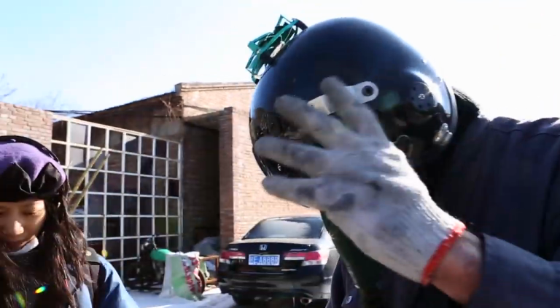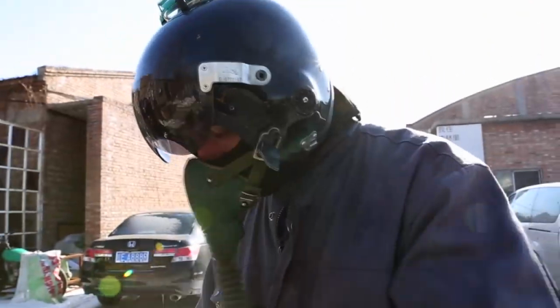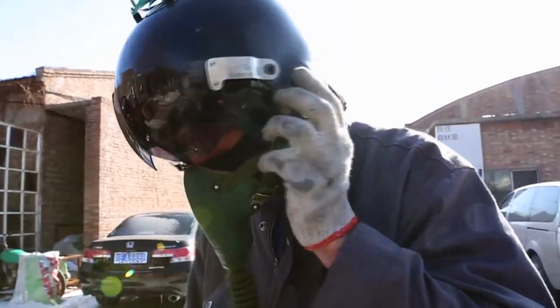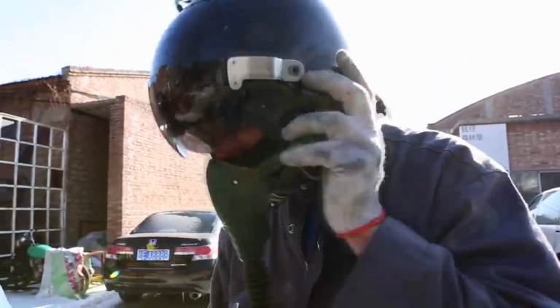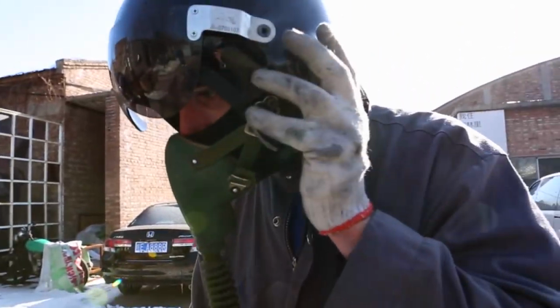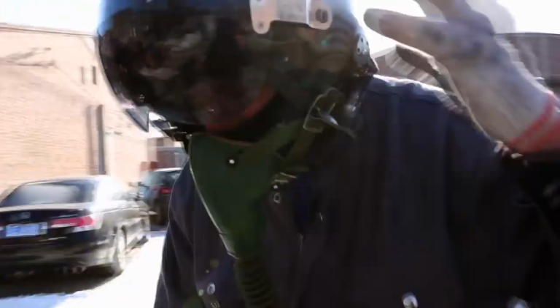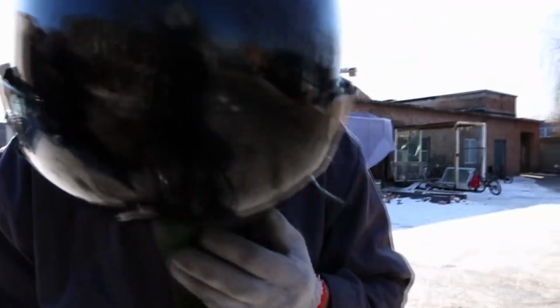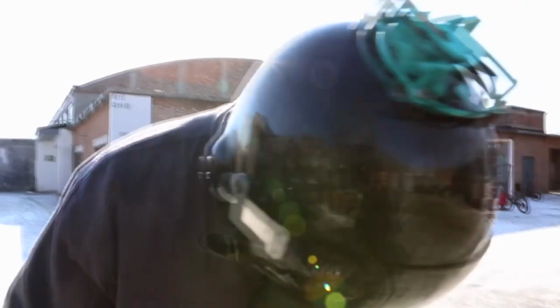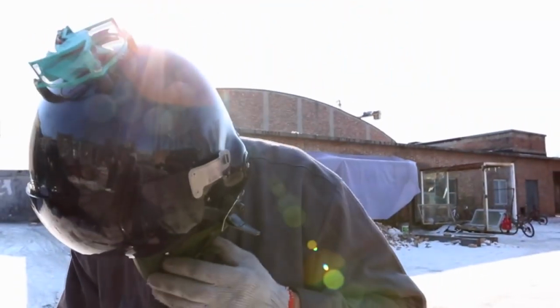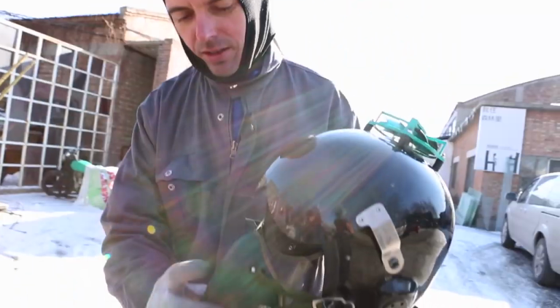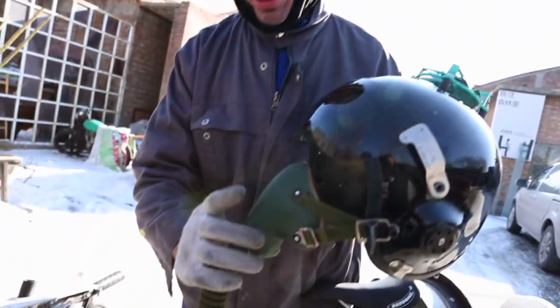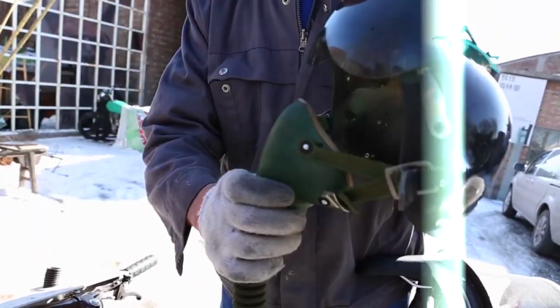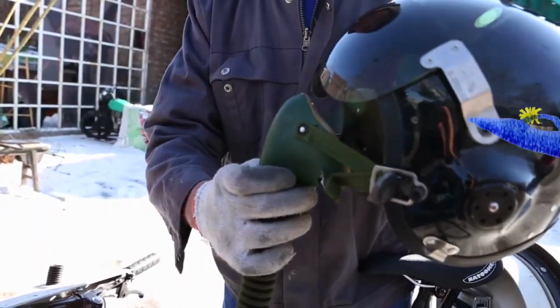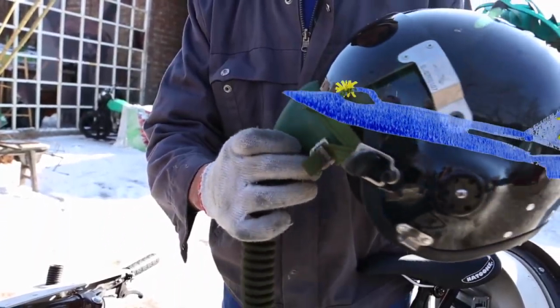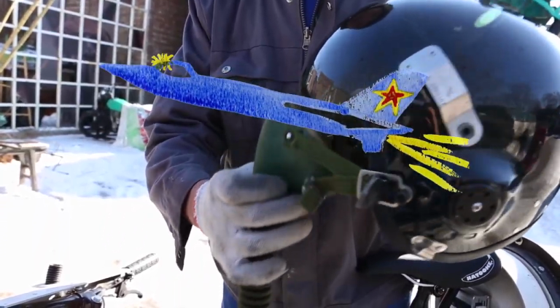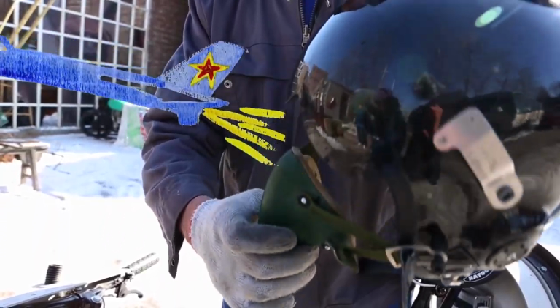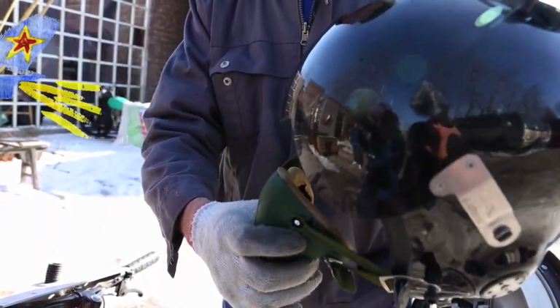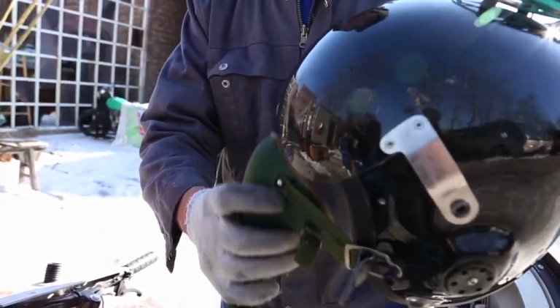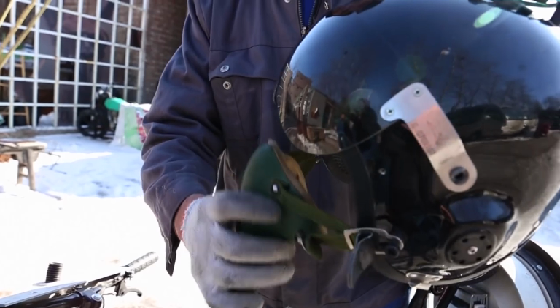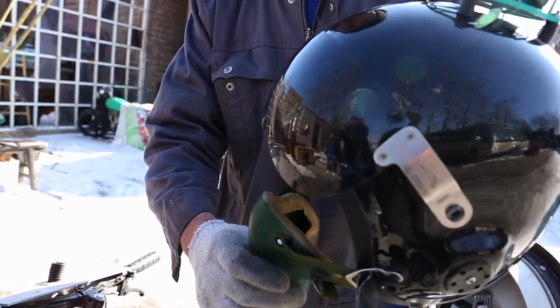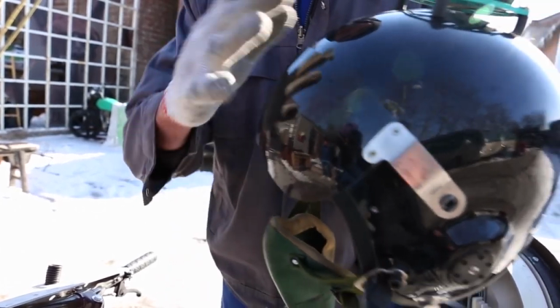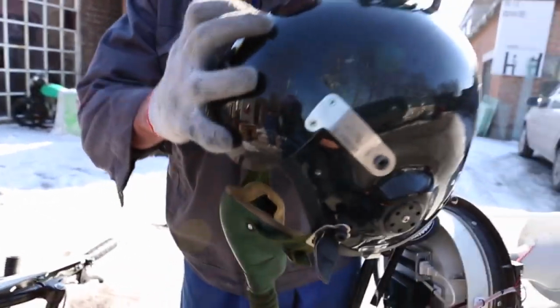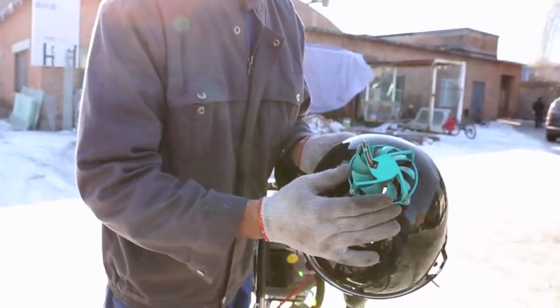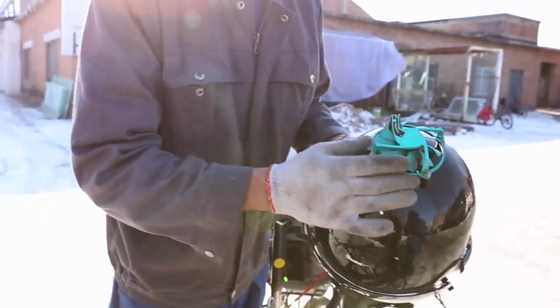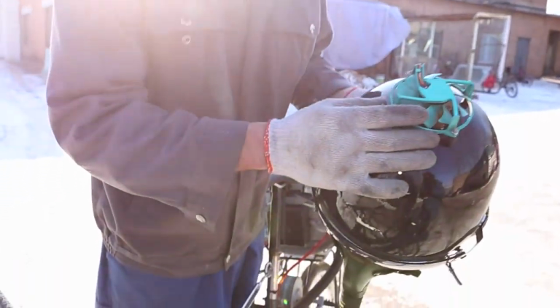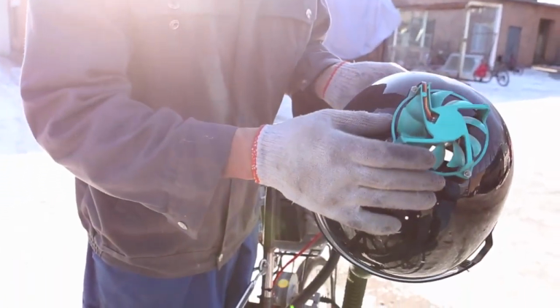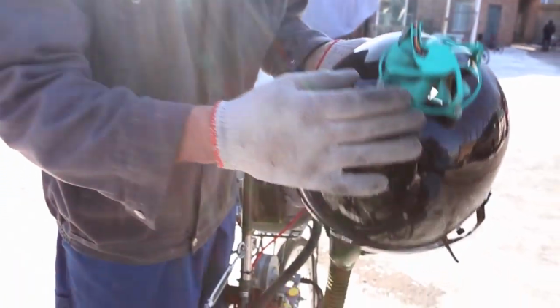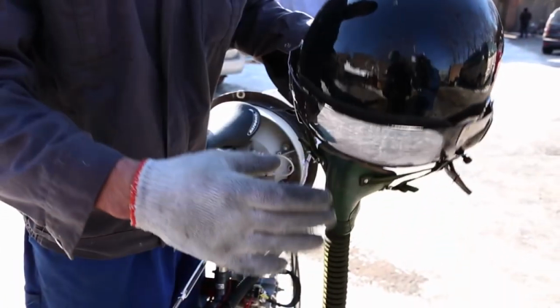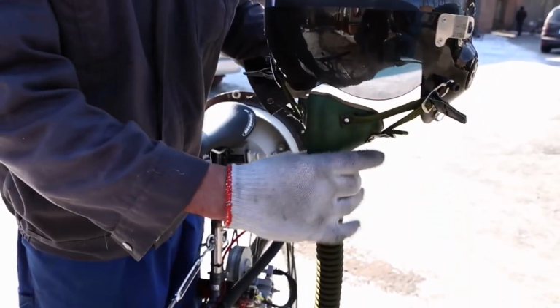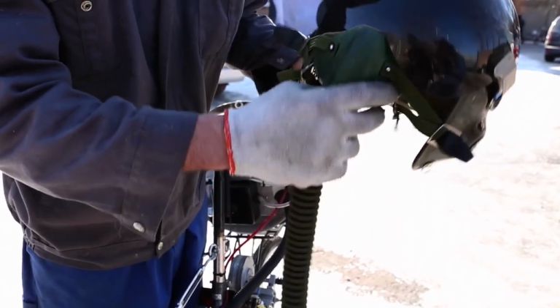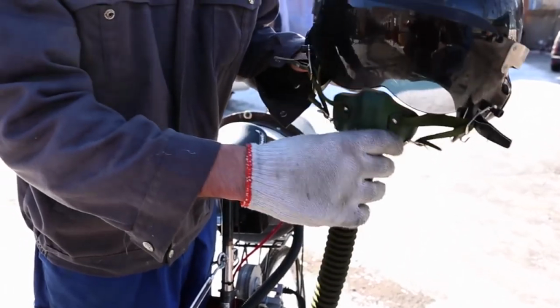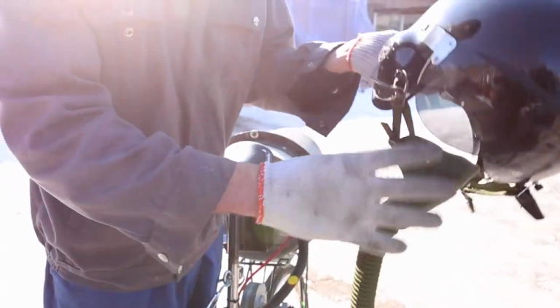The helmet was one of those moped masks, and then this is actually a Chinese fighter pilot breathing apparatus. I put a fan in the top so it can pull the hot air out of the helmet.